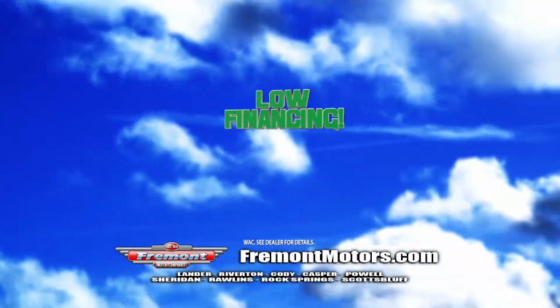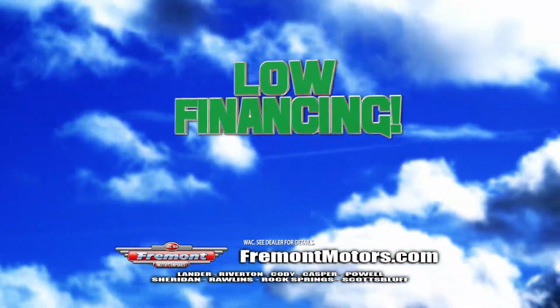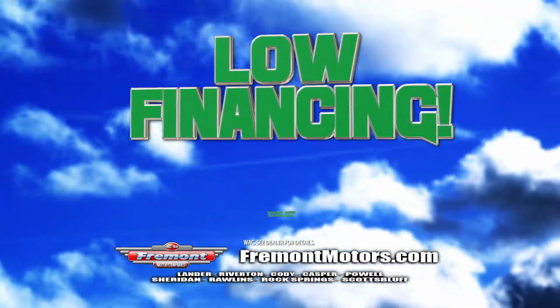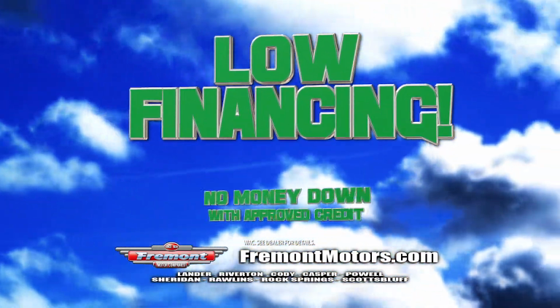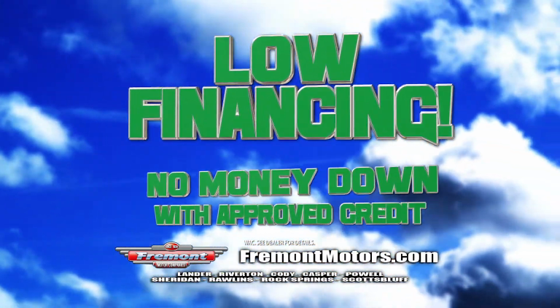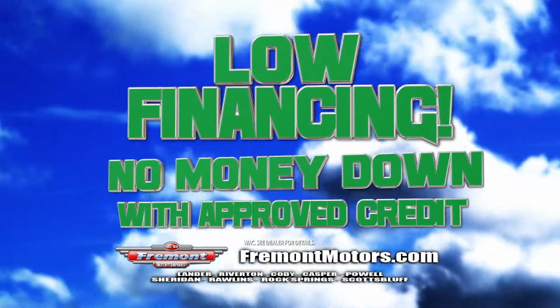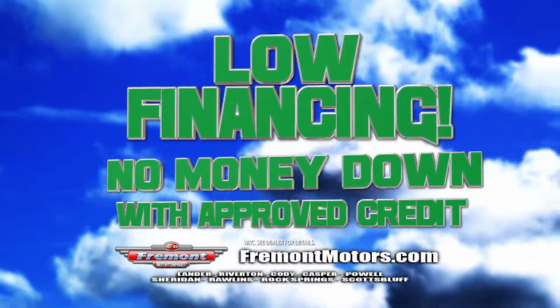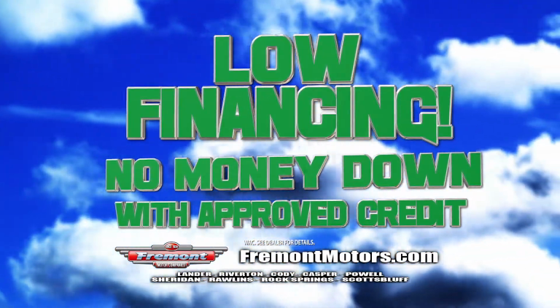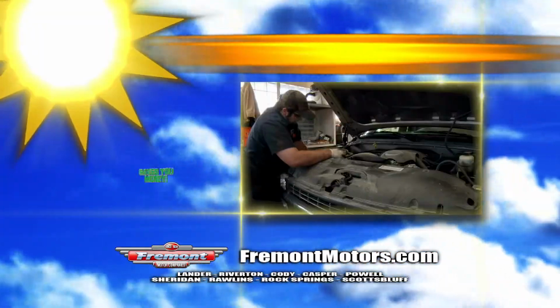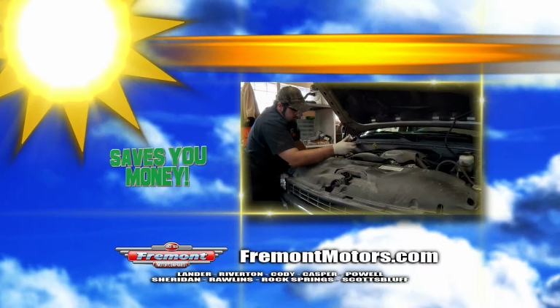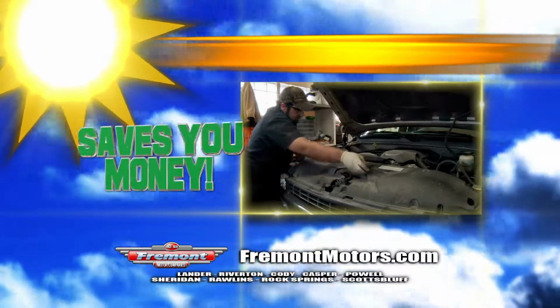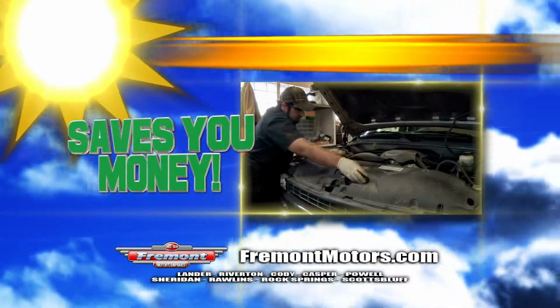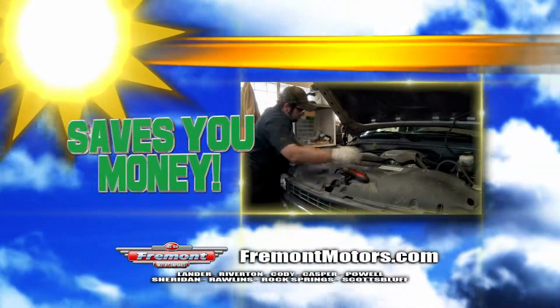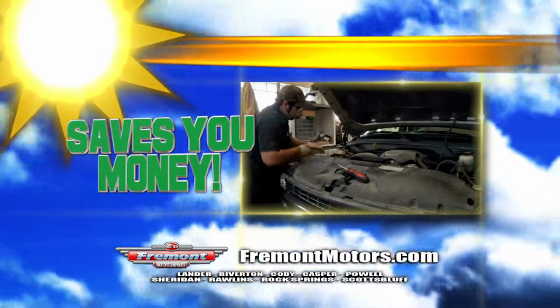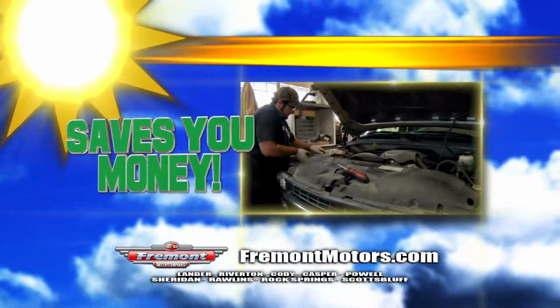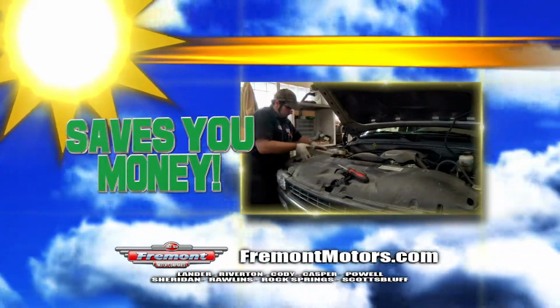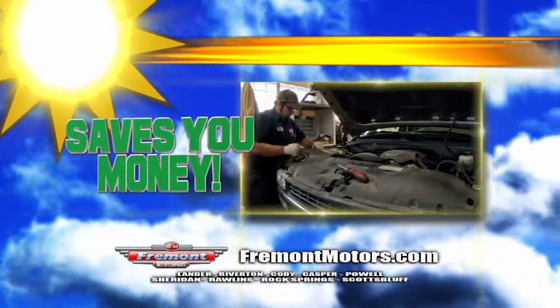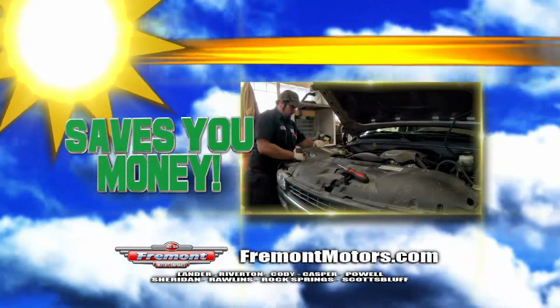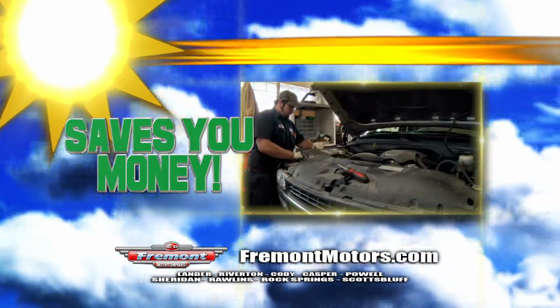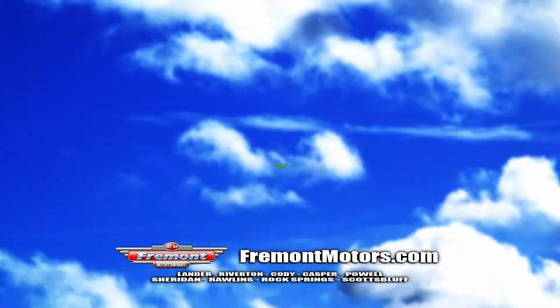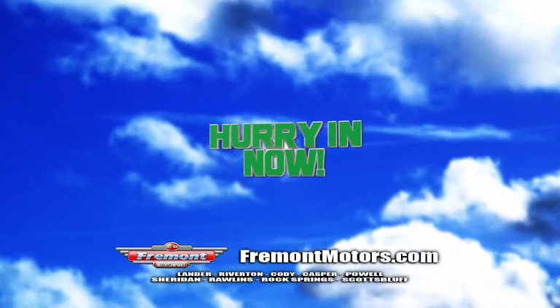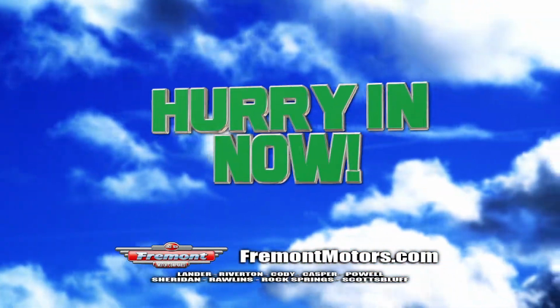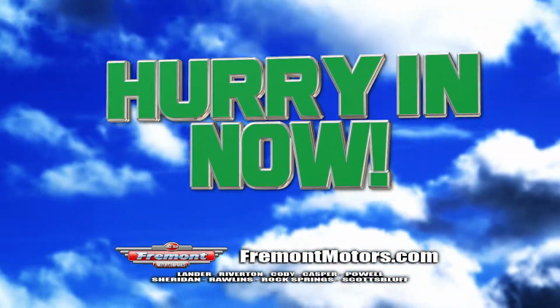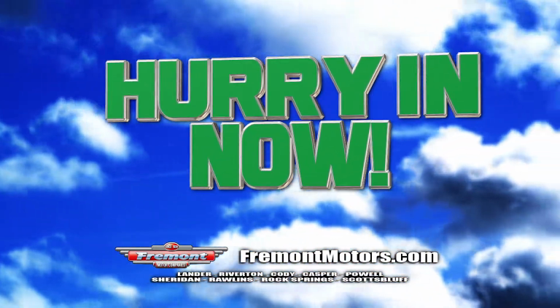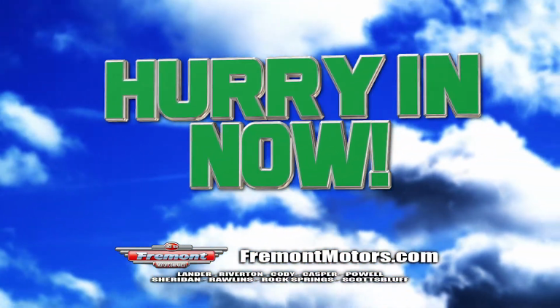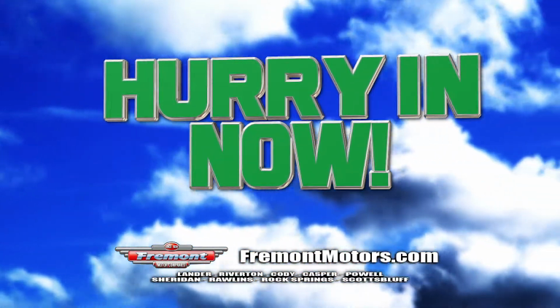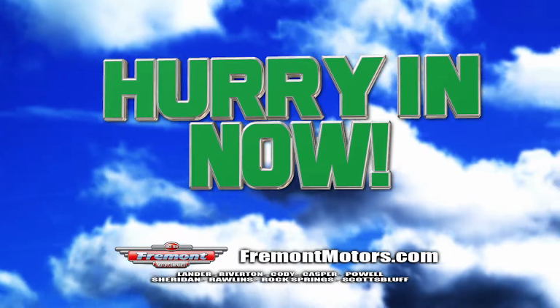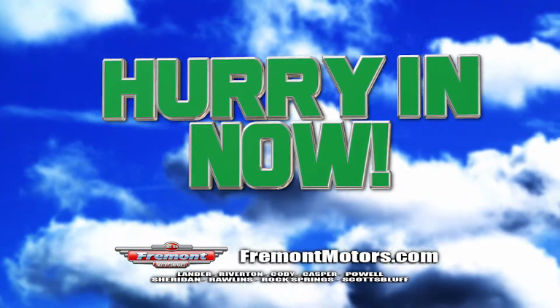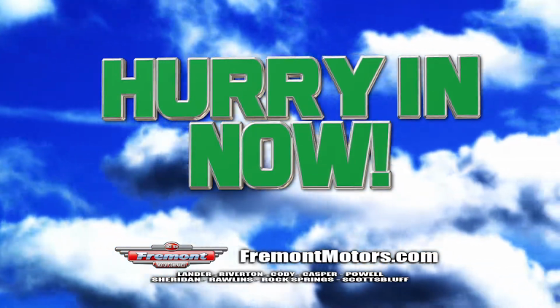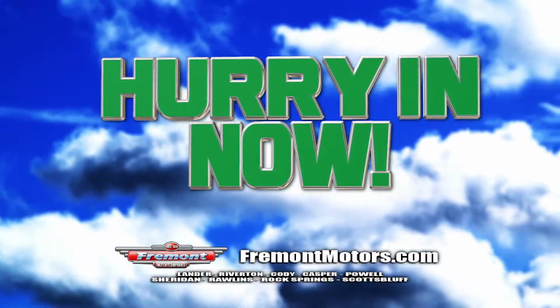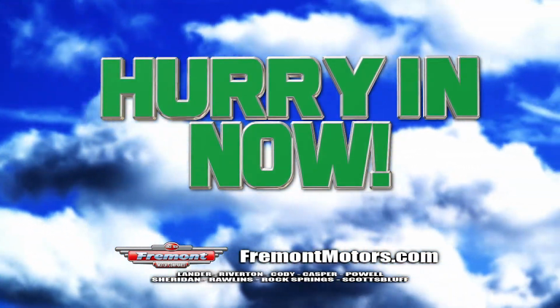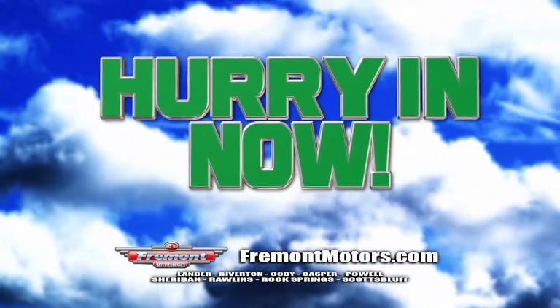Low financing. Pay no money down with approved credit. Check out our Fremont Care on all new and used — saves you money. Hurry in now. We want a clean house, and these vehicles won't last long.